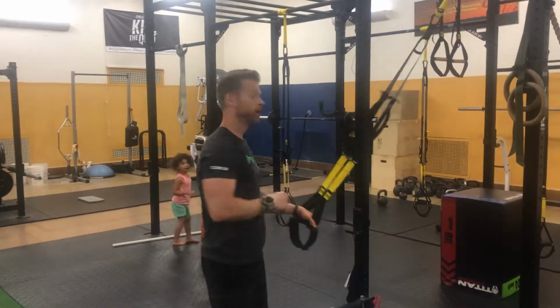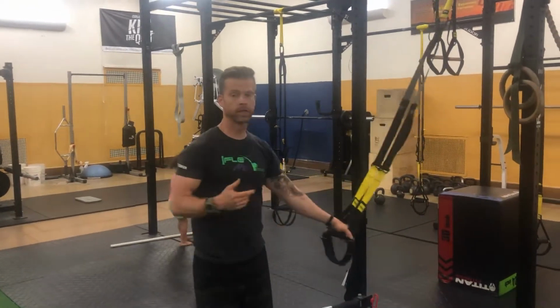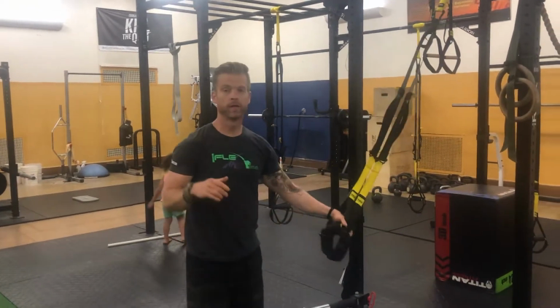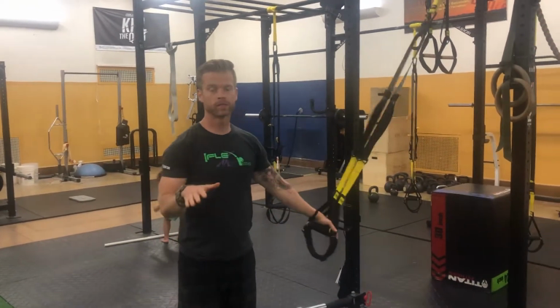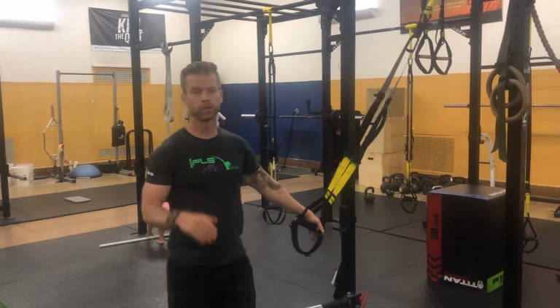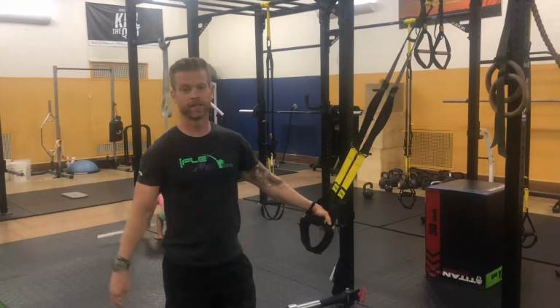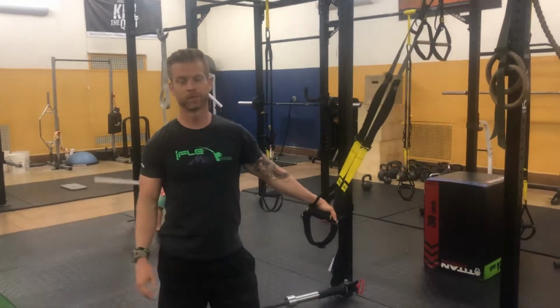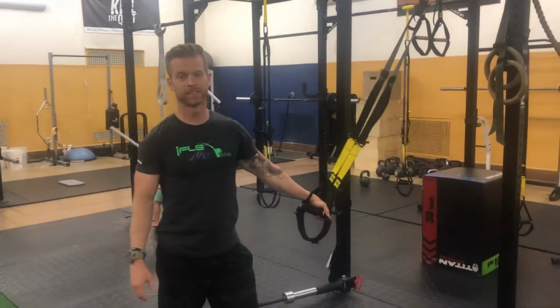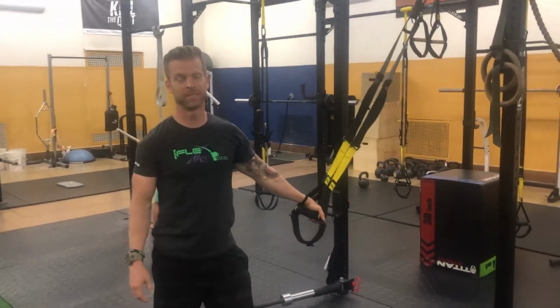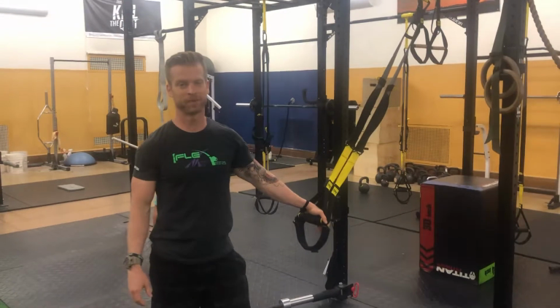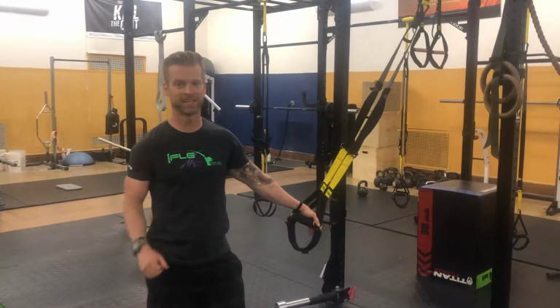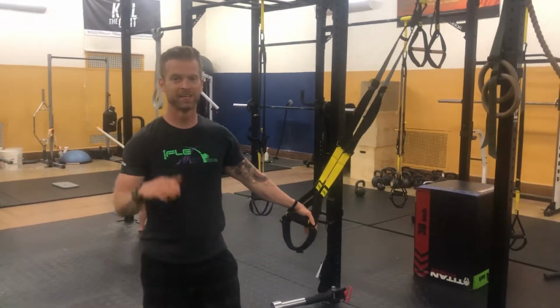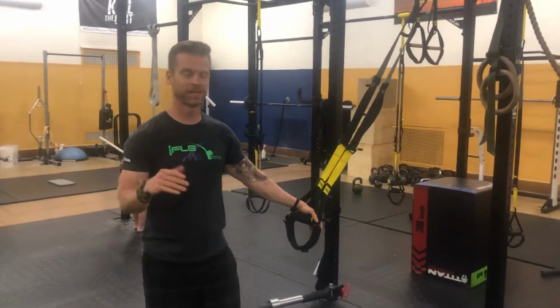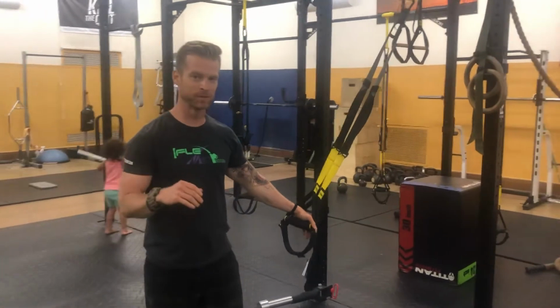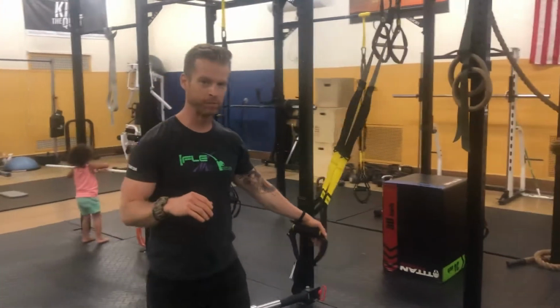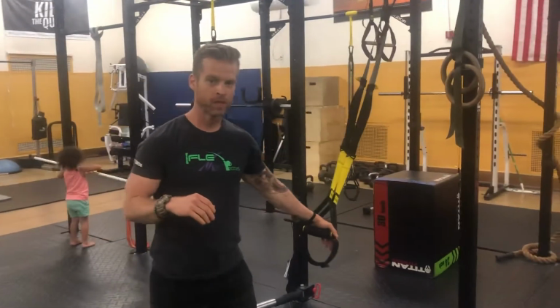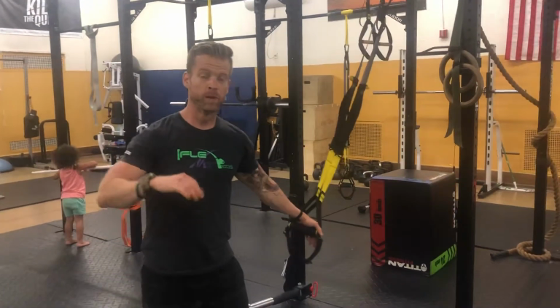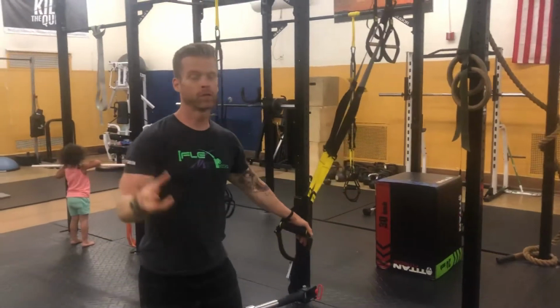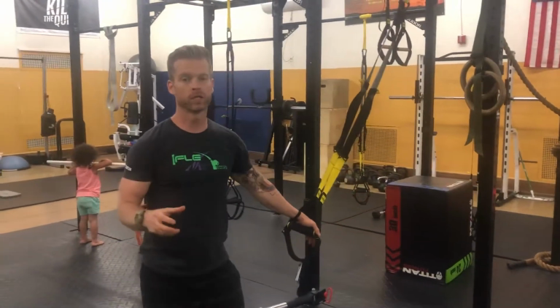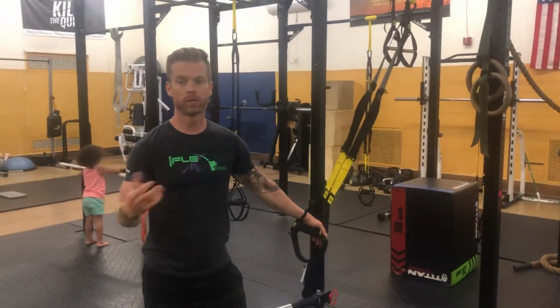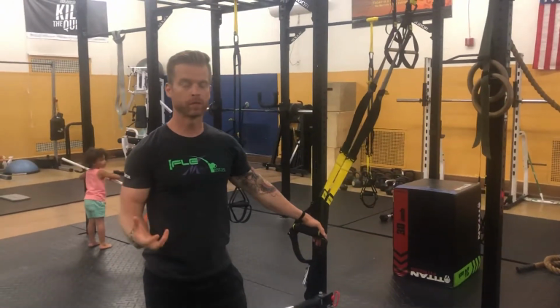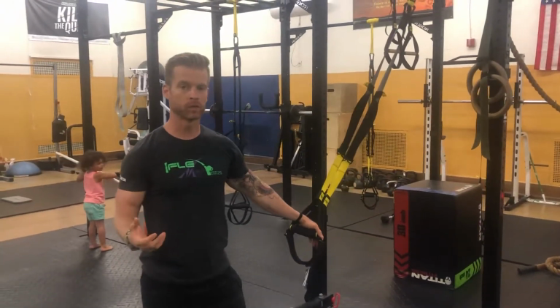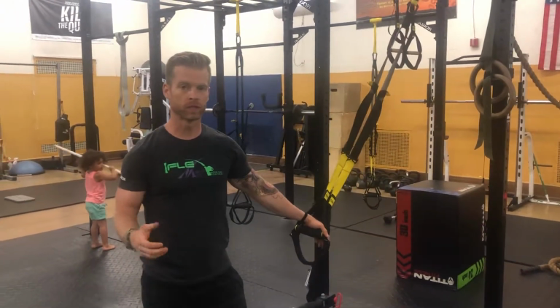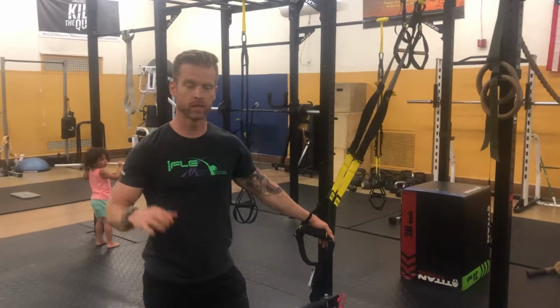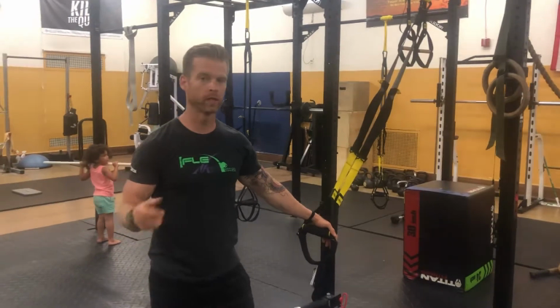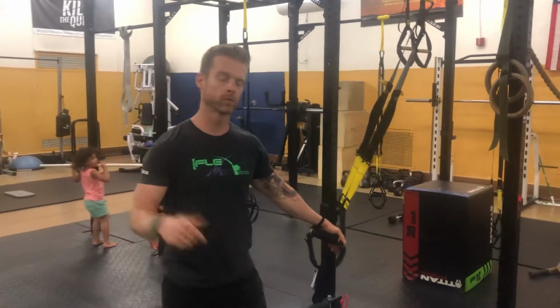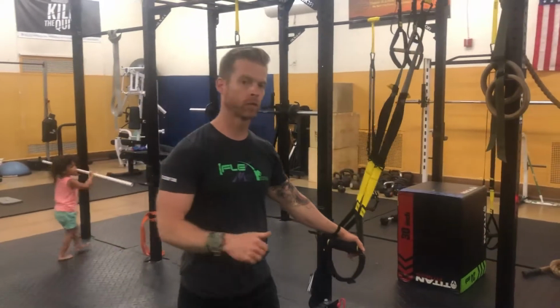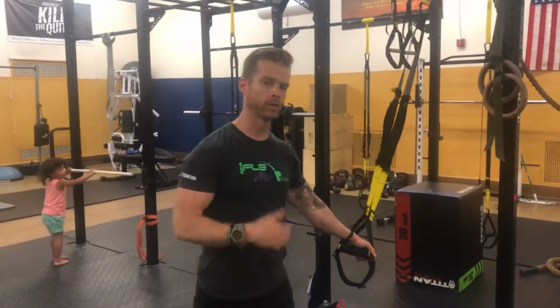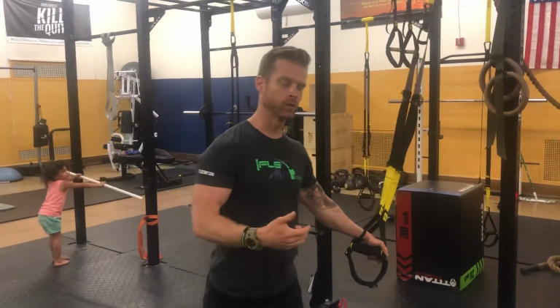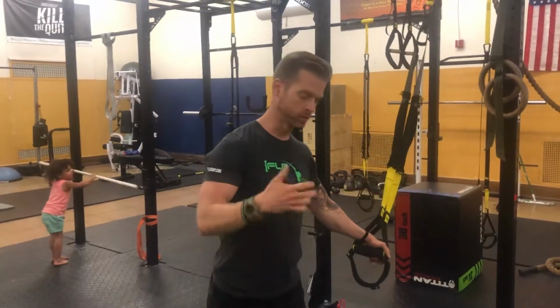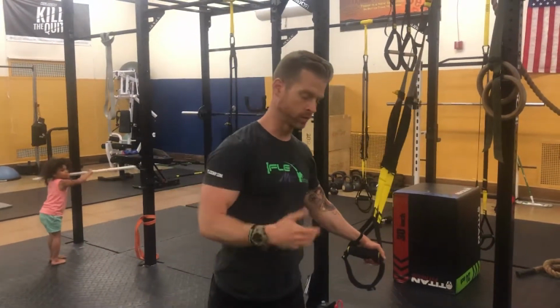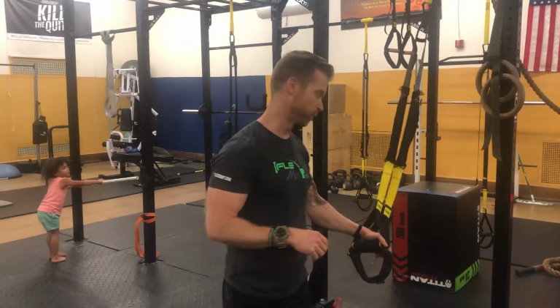And that's Ava. Justin Arnold back again here with FlexMP bringing you another TRX Tuesday. Maybe you're on vacation or maybe you're getting back into the swing of things. Either way, this is a really good workout you can do just to get the body moving.